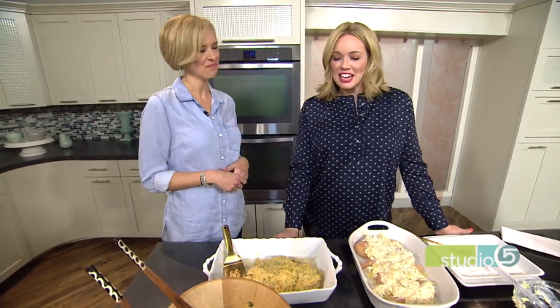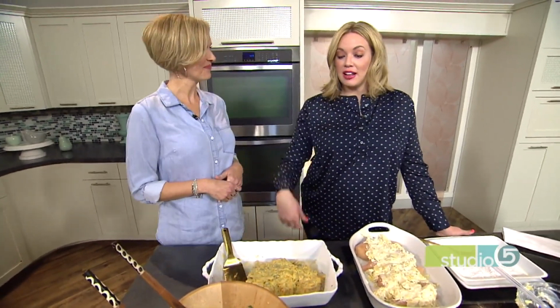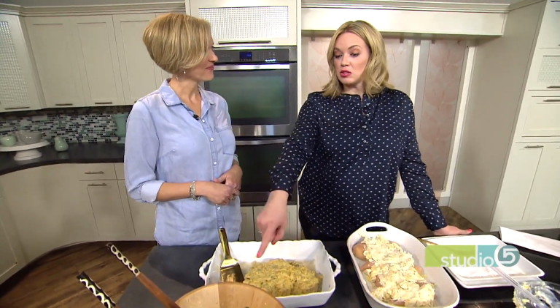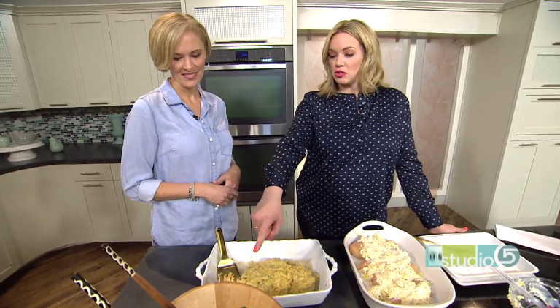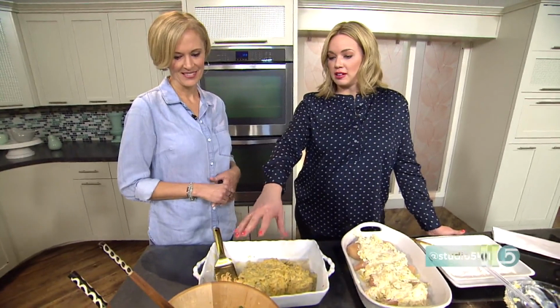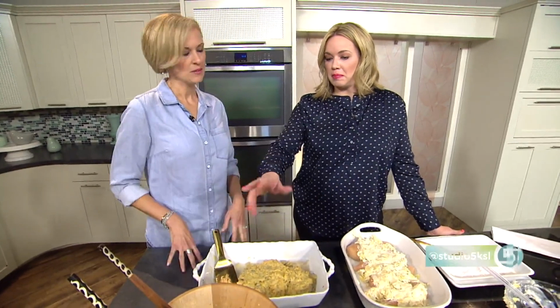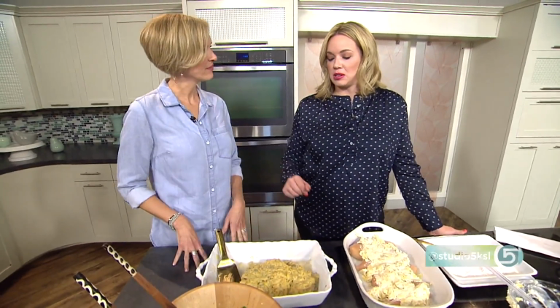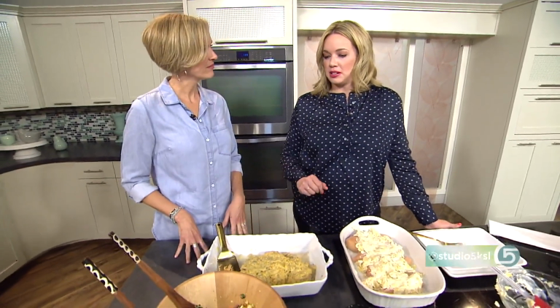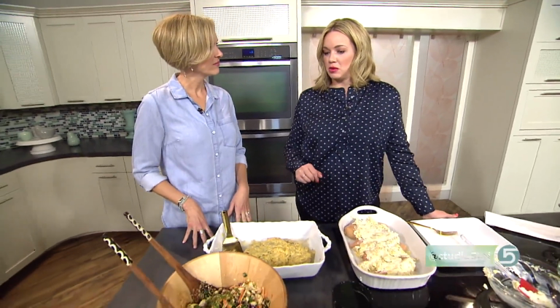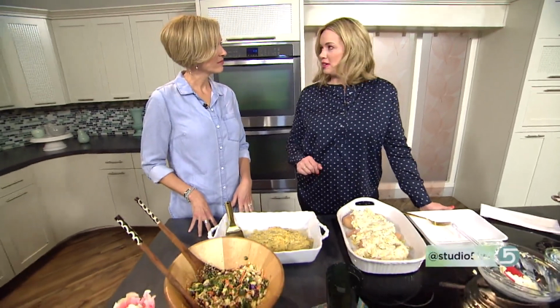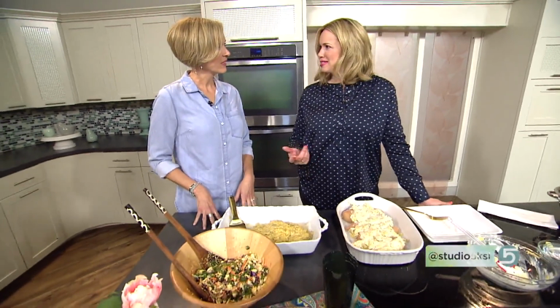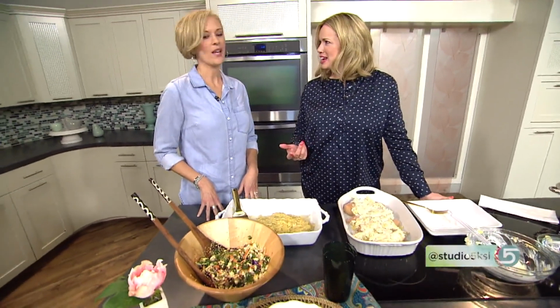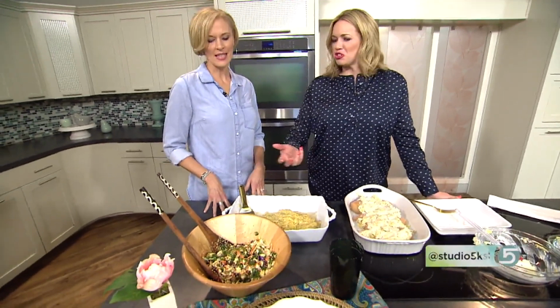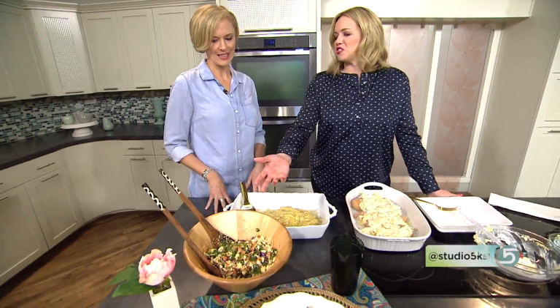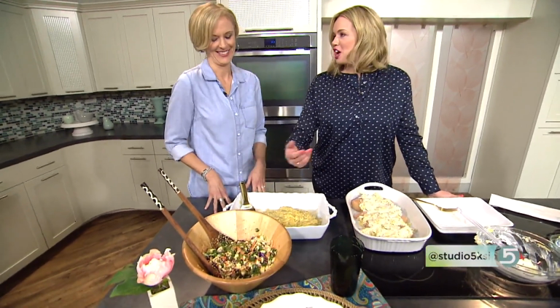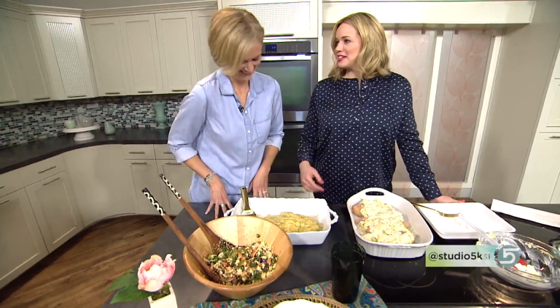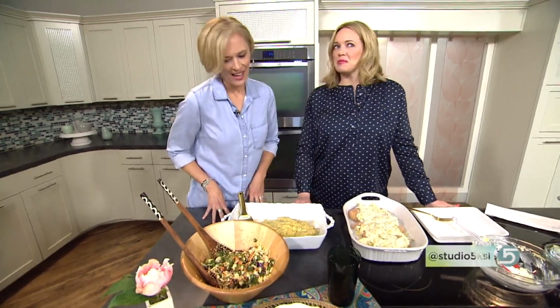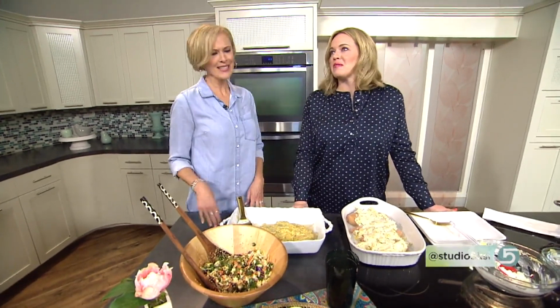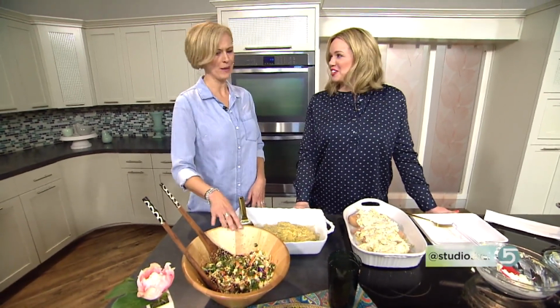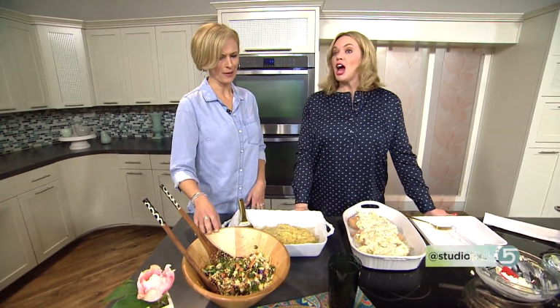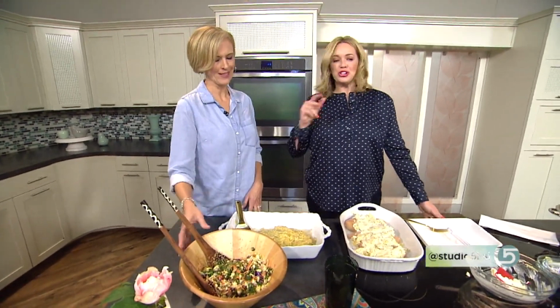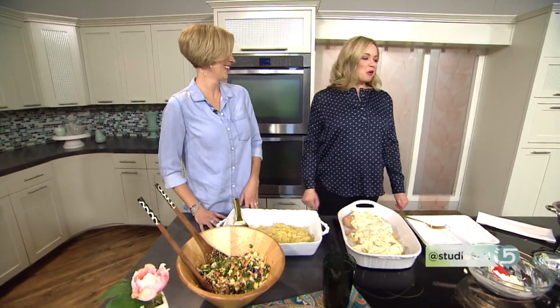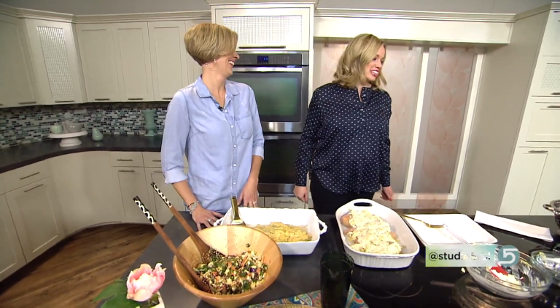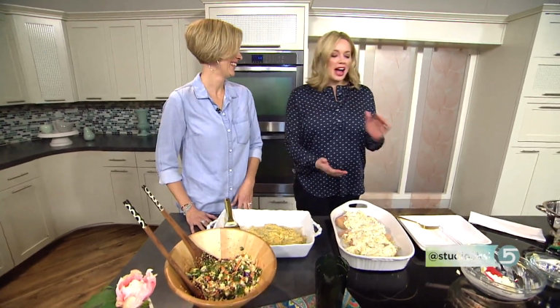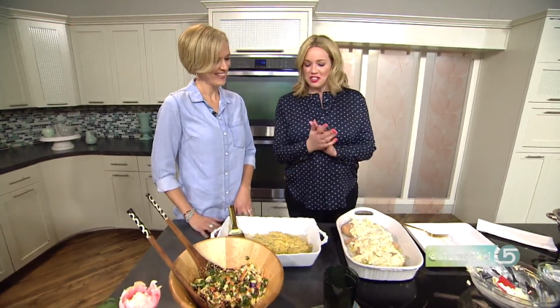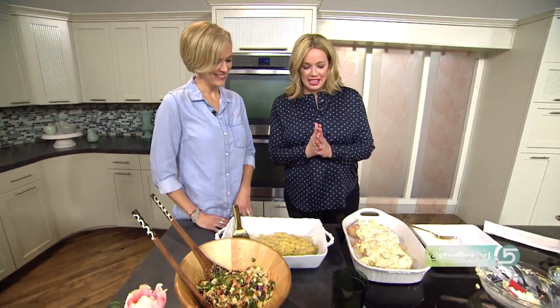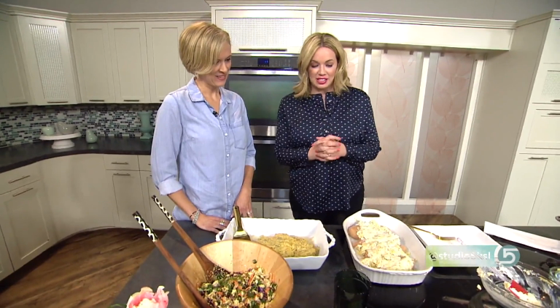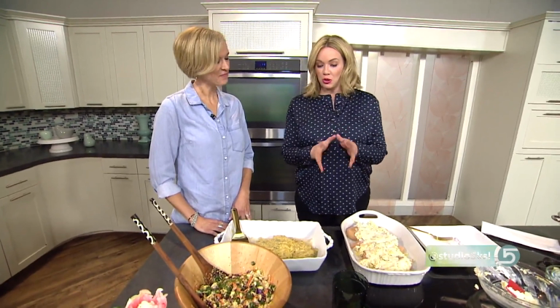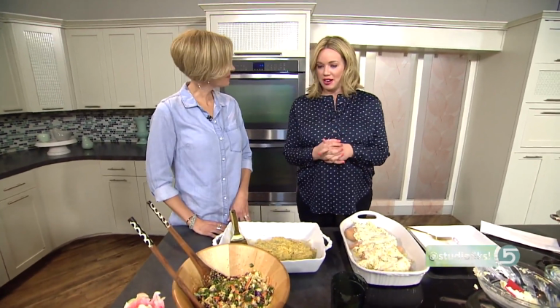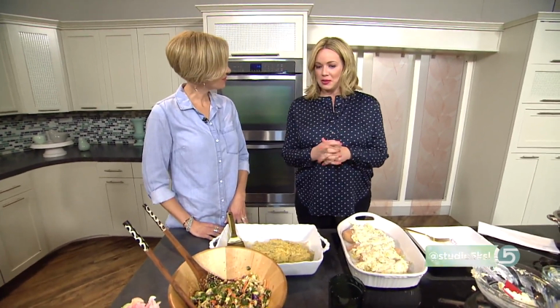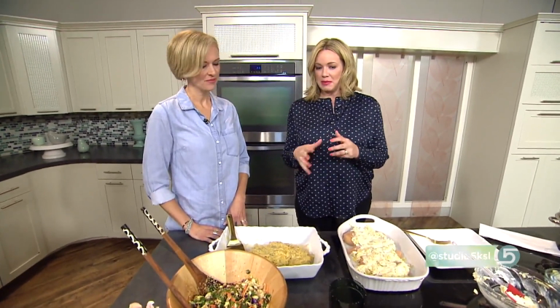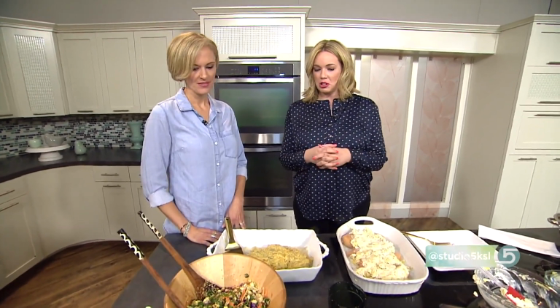Those salad bags also come in handy for party assignments — you look like you just chopped and assembled the most gourmet salad around. I appreciate the simplicity, and this is a great go-to dinner for anyone looking to mix things up a little bit.